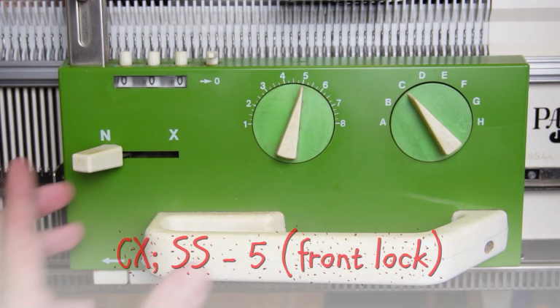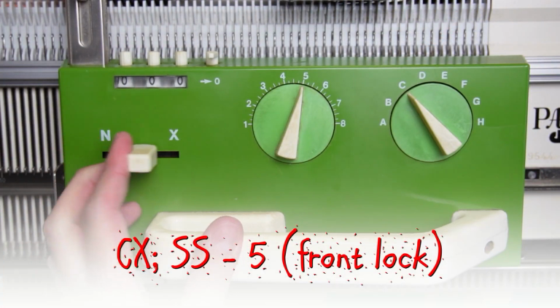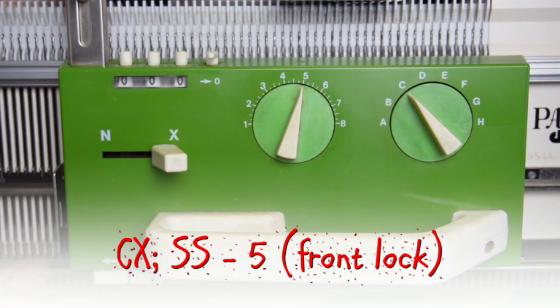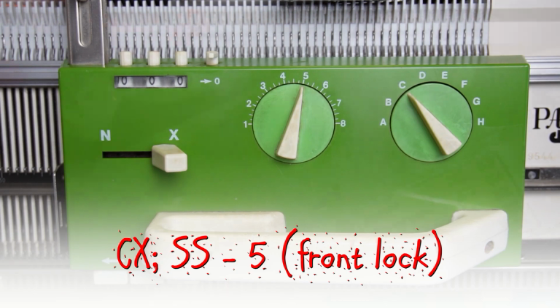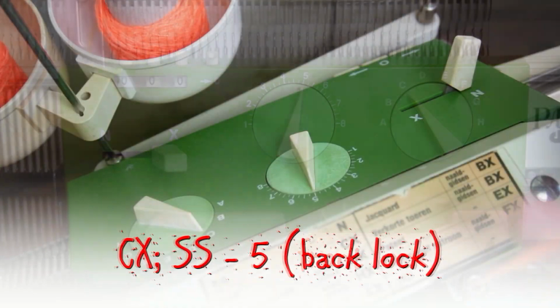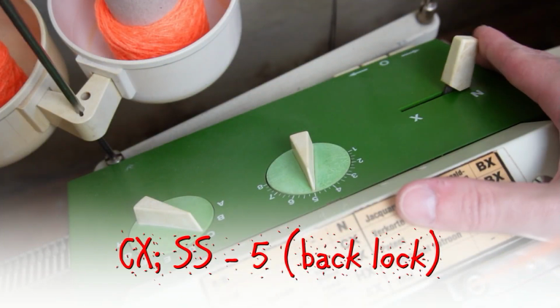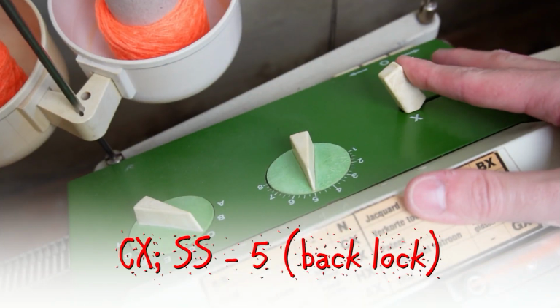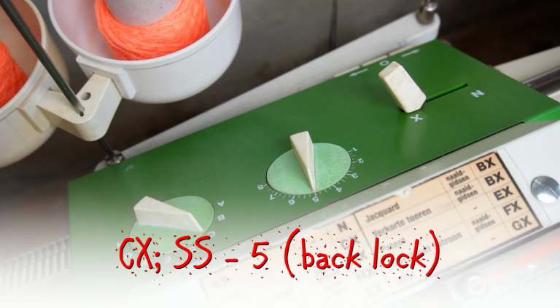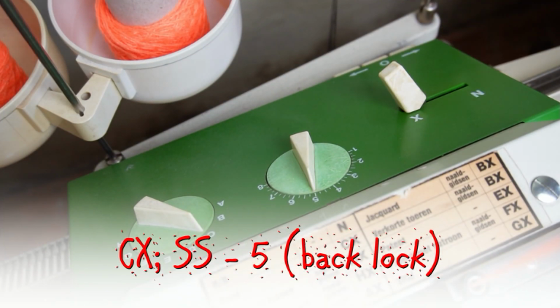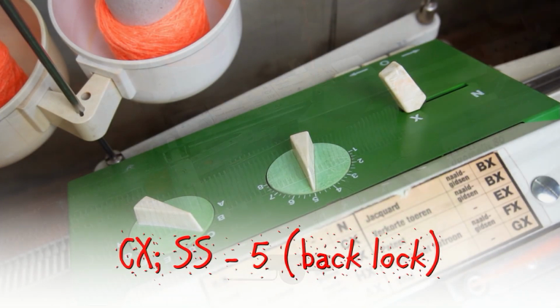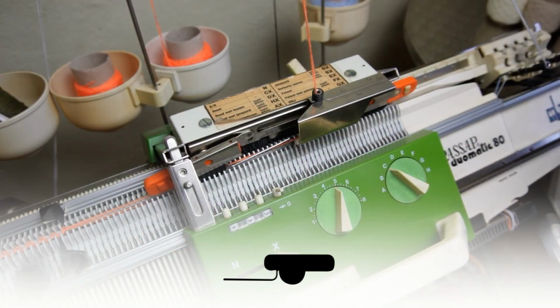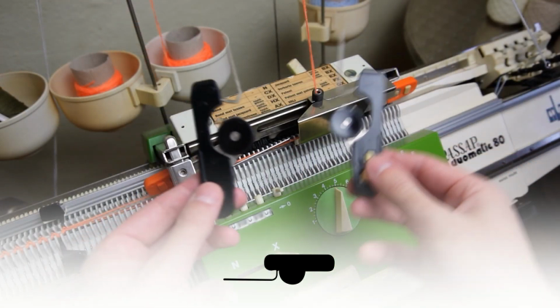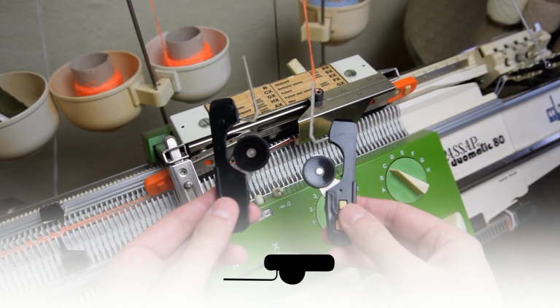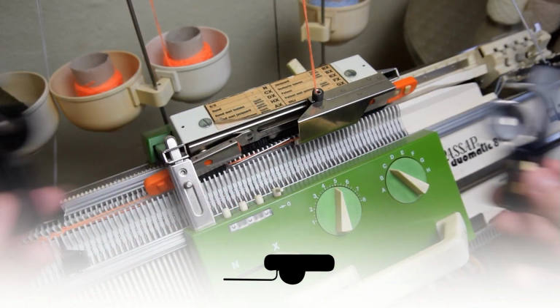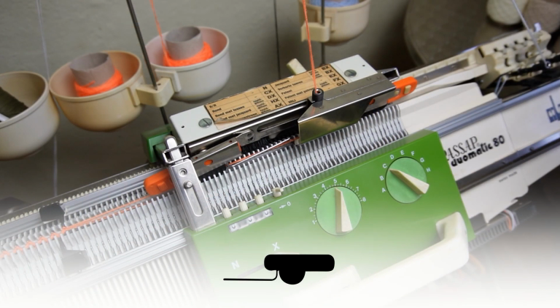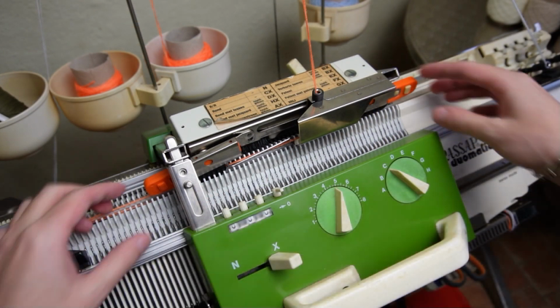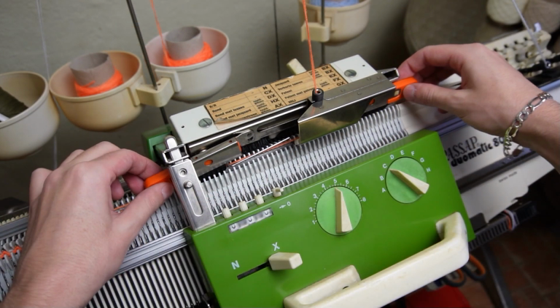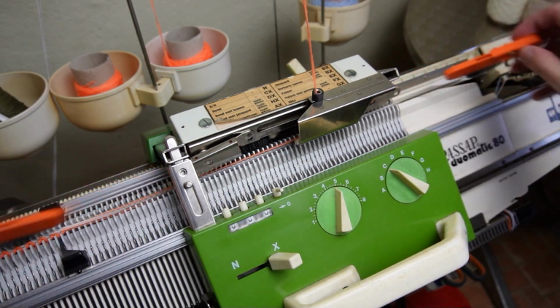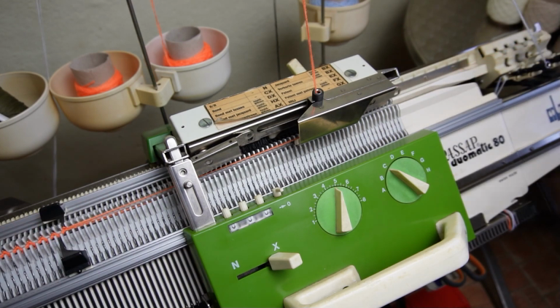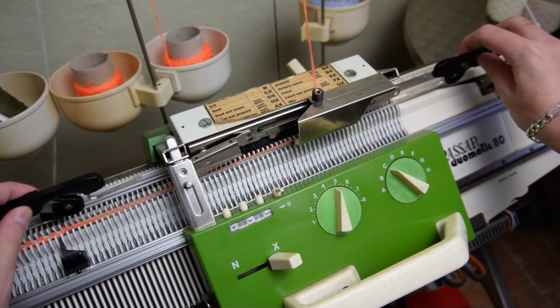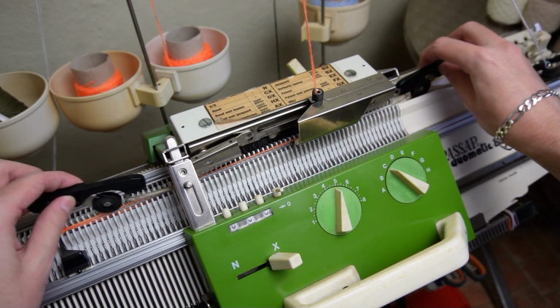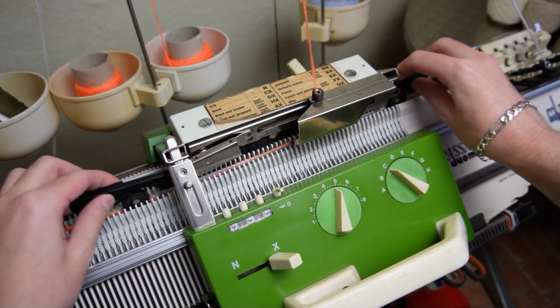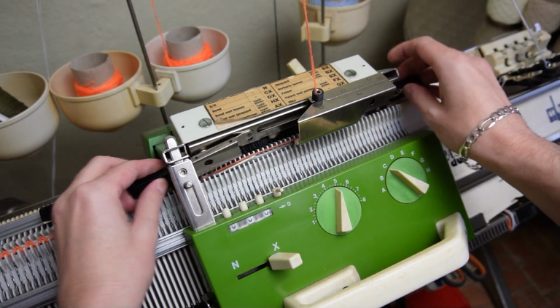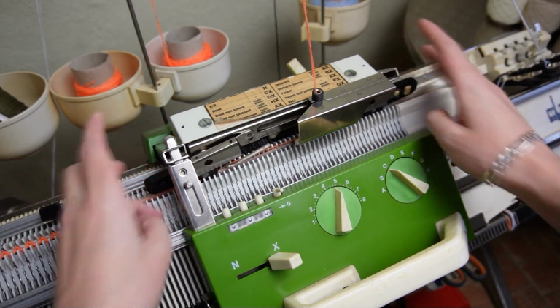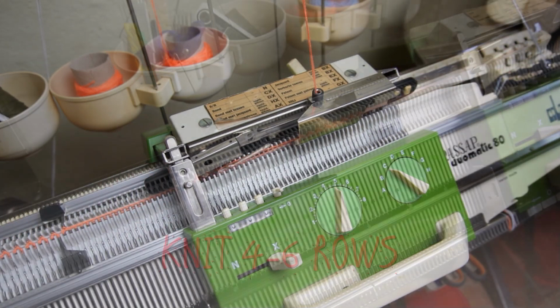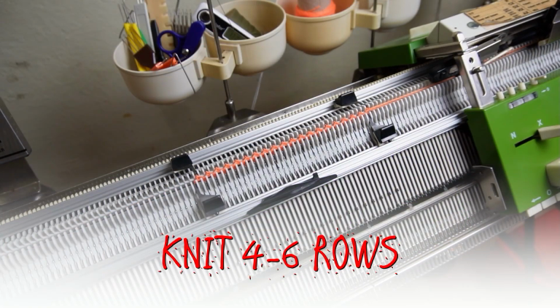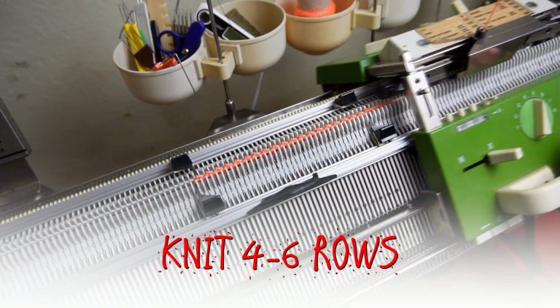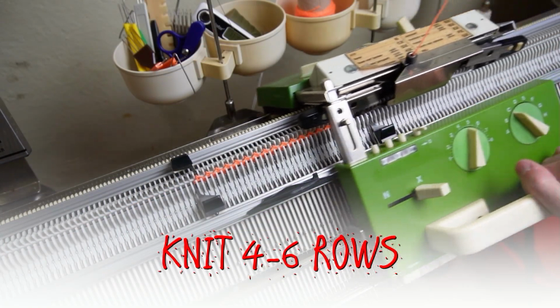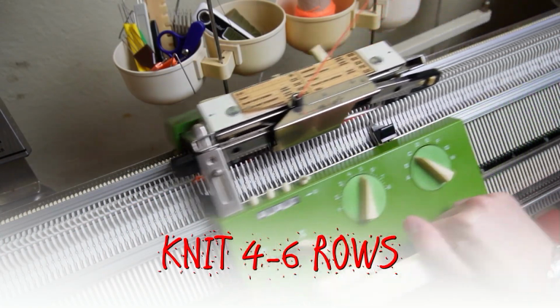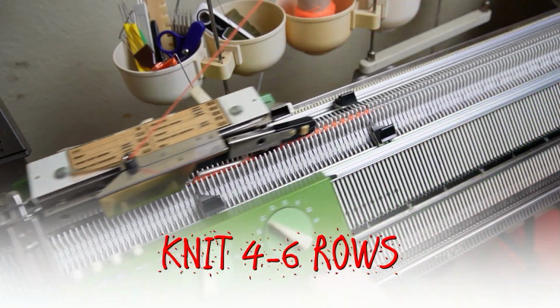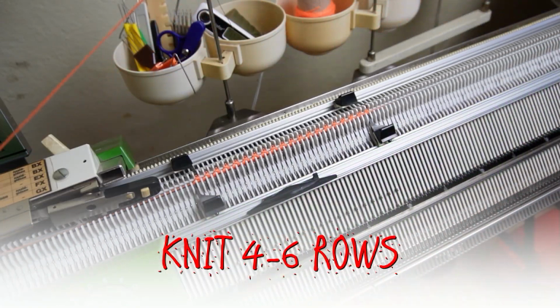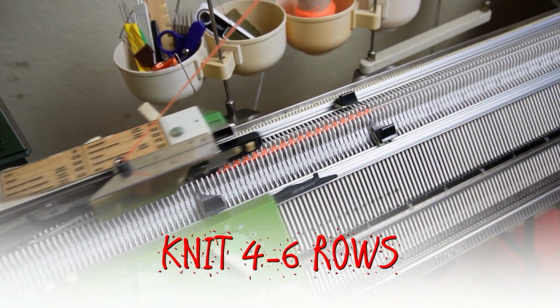Set both locks to CX. Remove the orange strippers and insert the black ones. Now knit four to six rolls with the waste yarn.